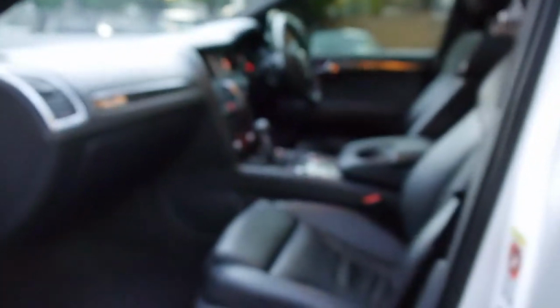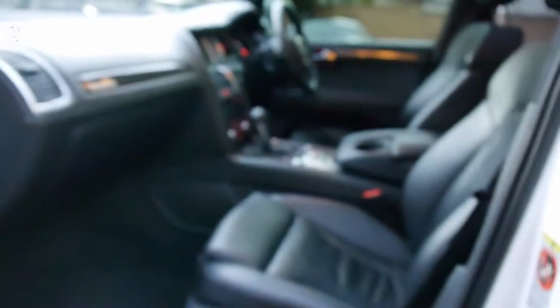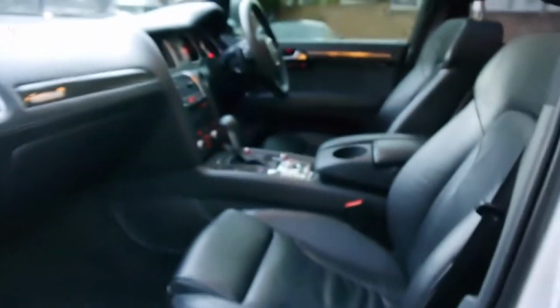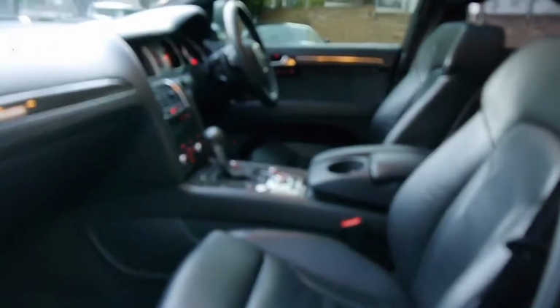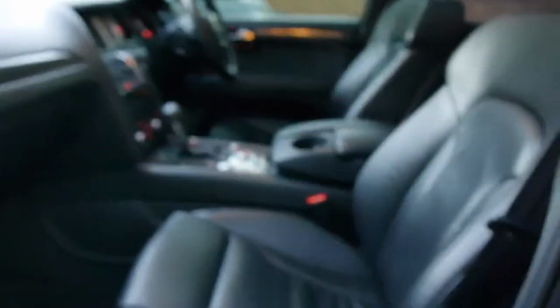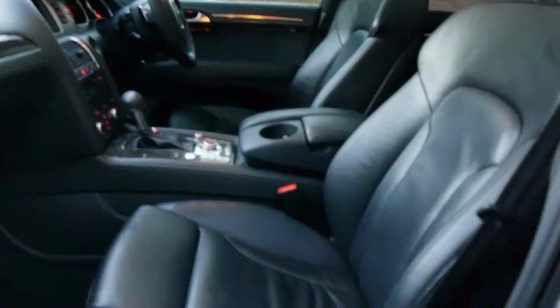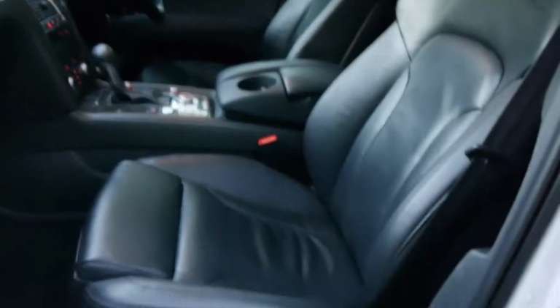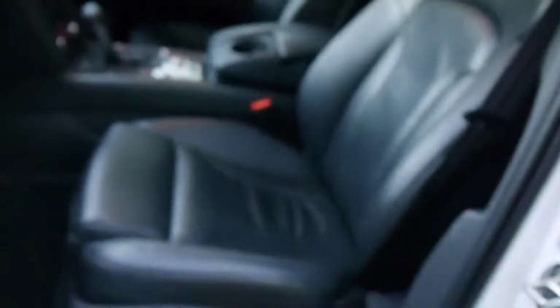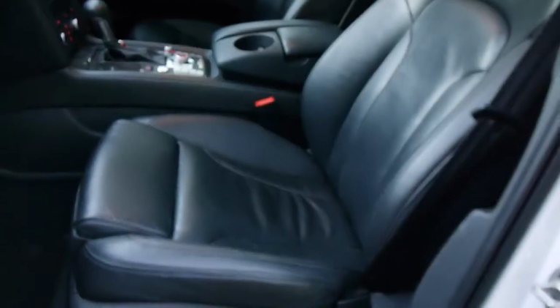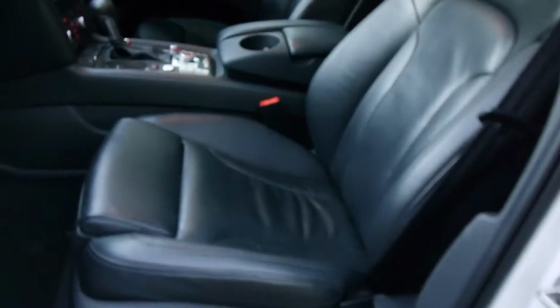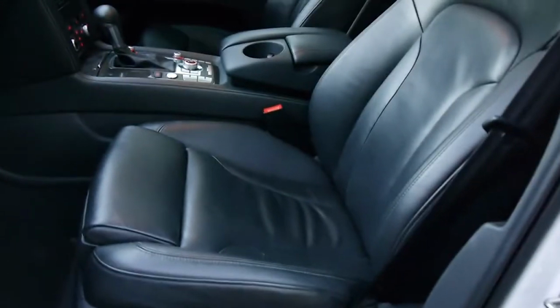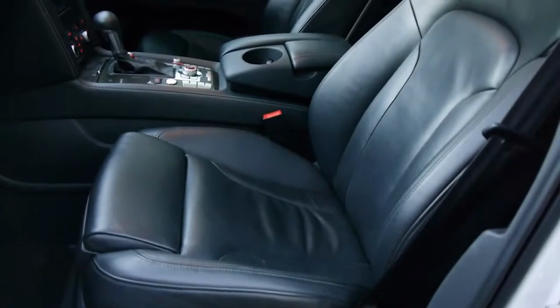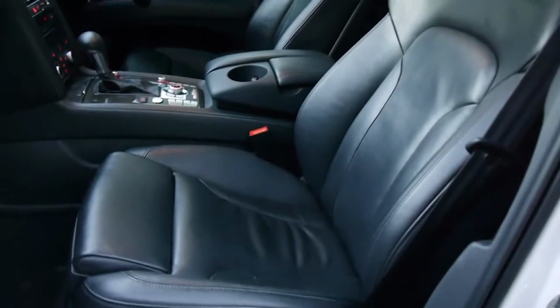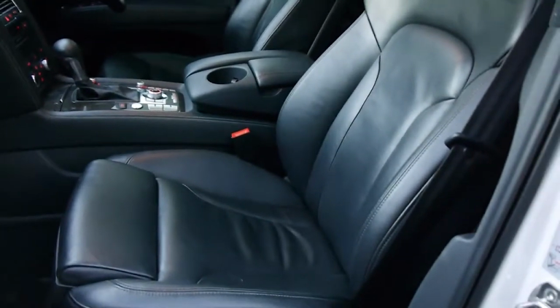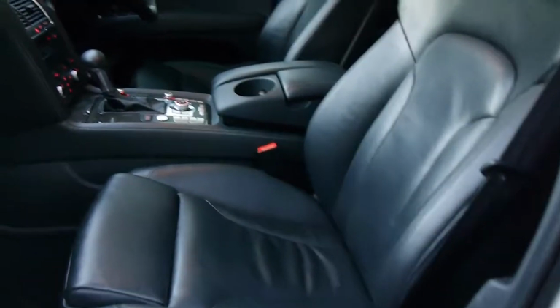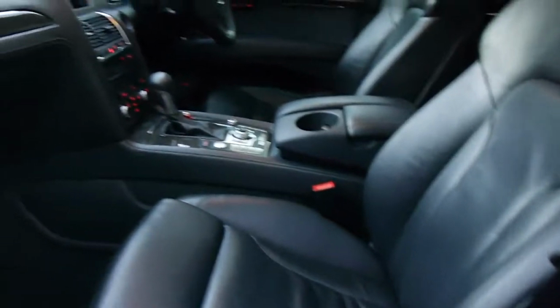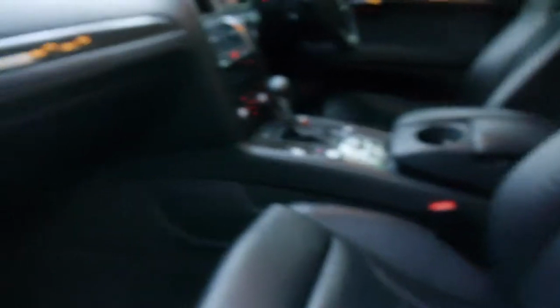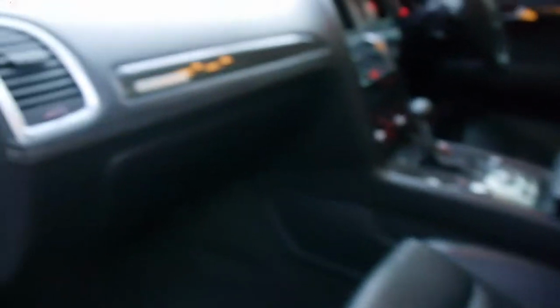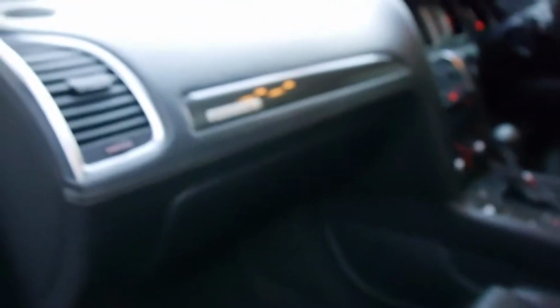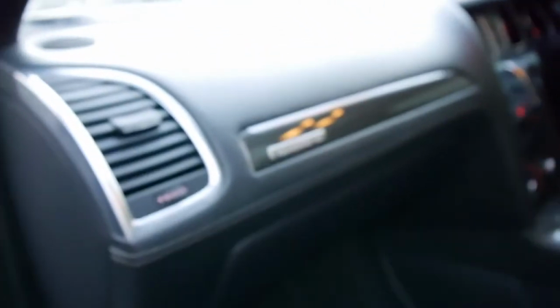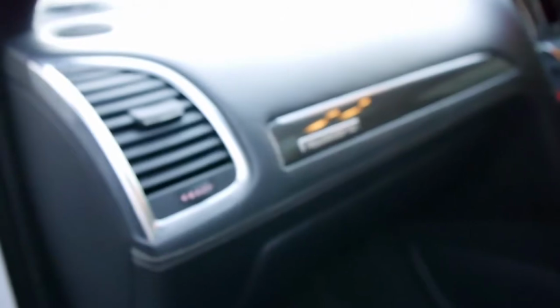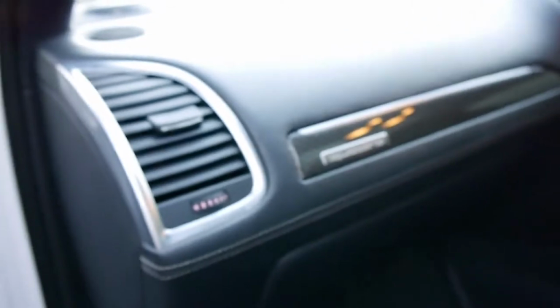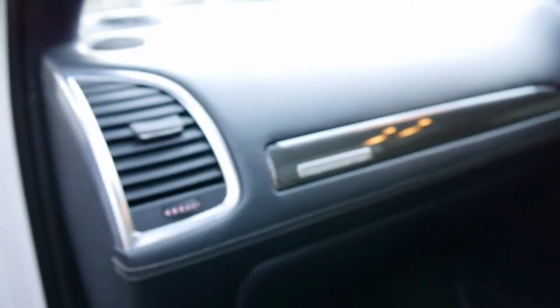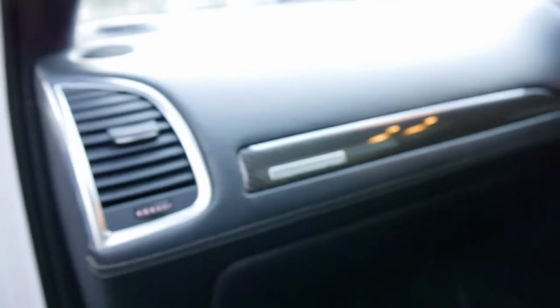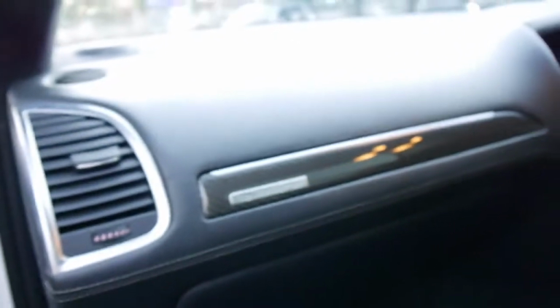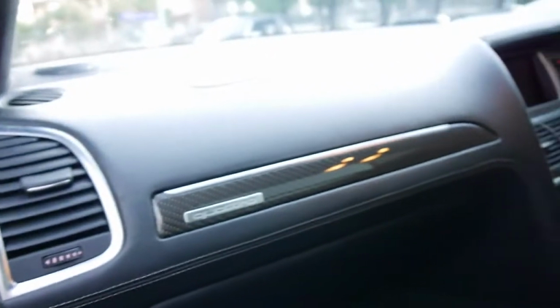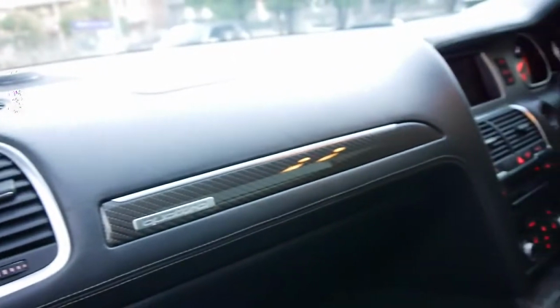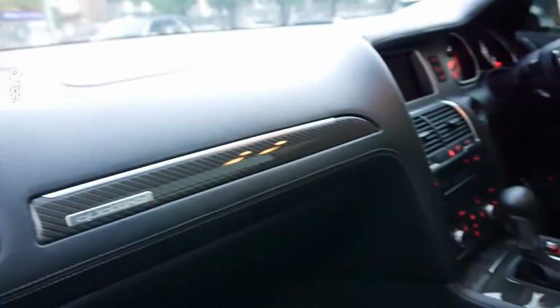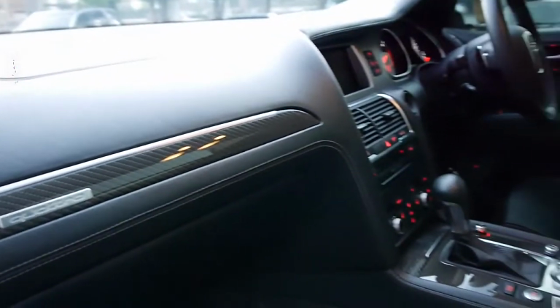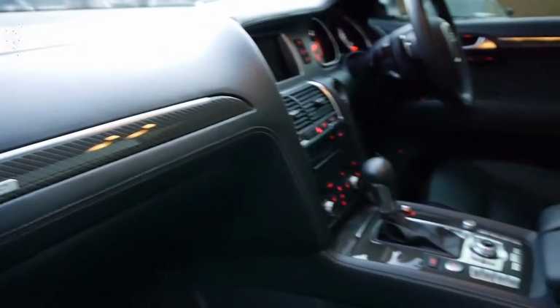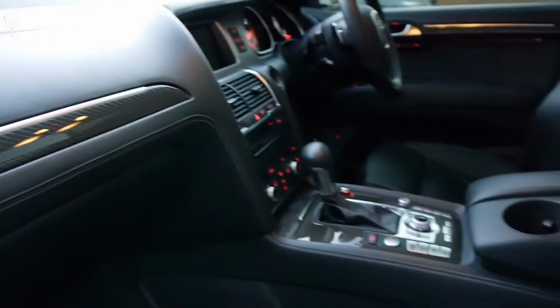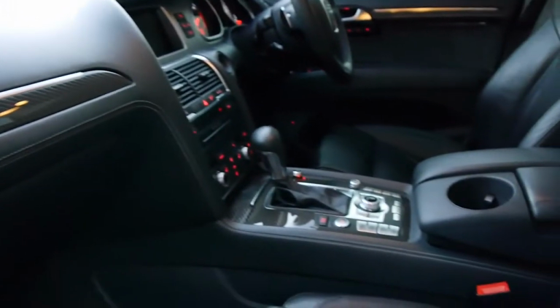At $250,000 when this car was new, what an unbelievable vehicle this is. You simply will not get a better Audi four-wheel drive today. It's only done 66,000 kilometres since new.